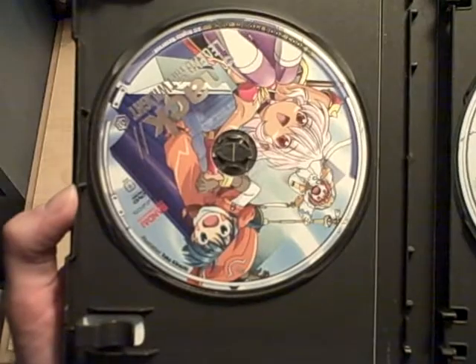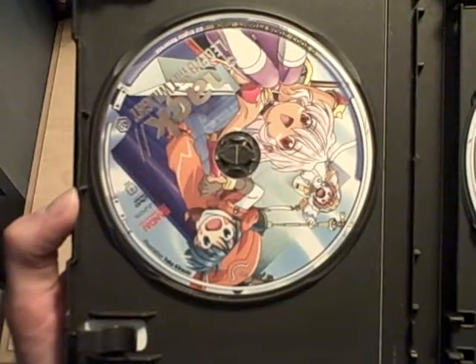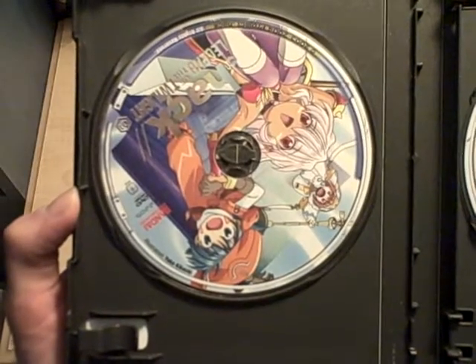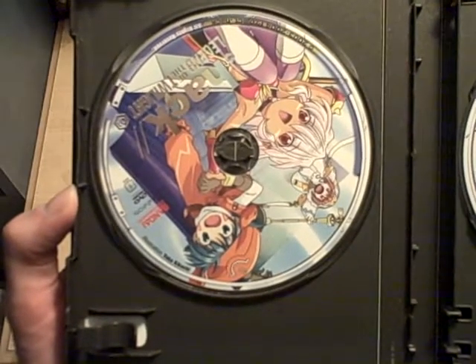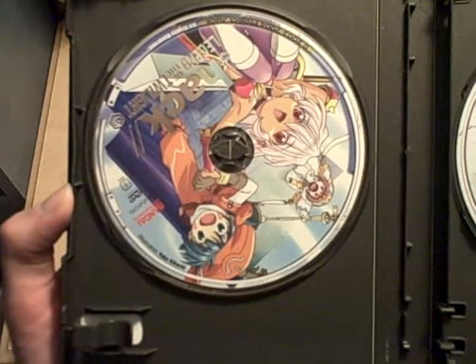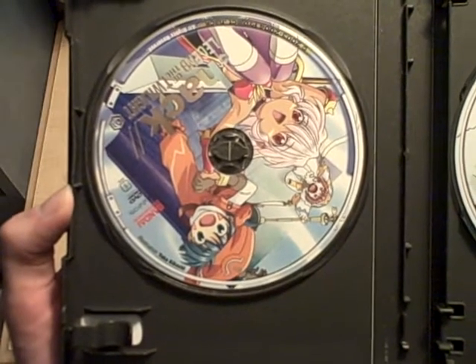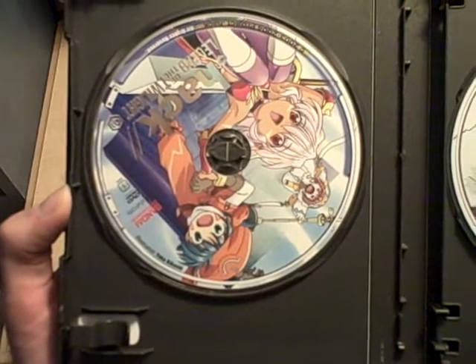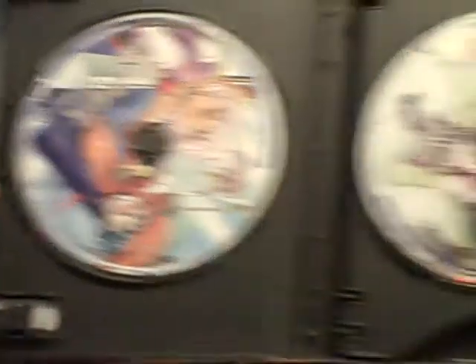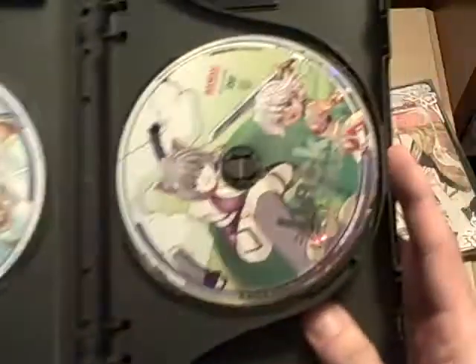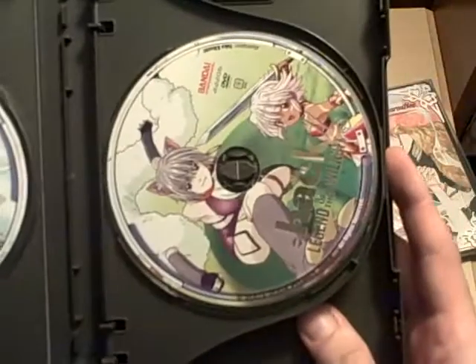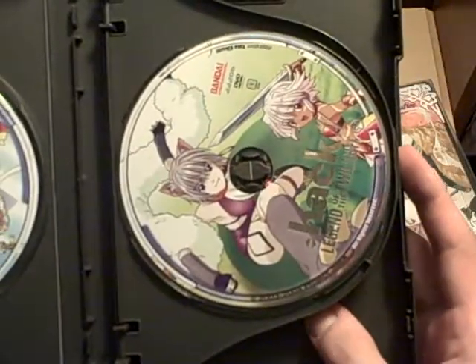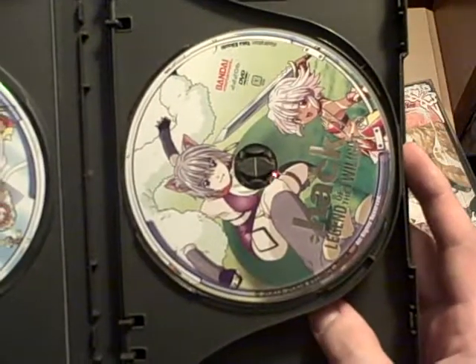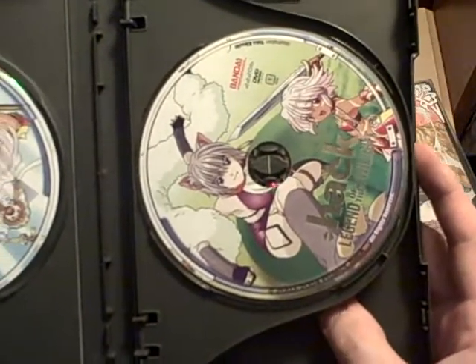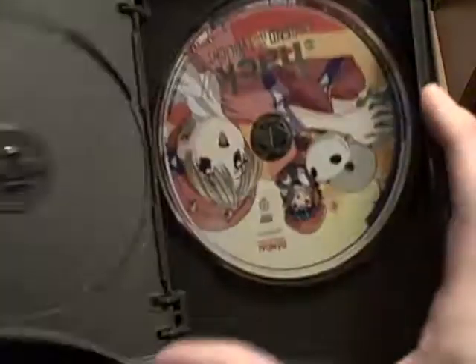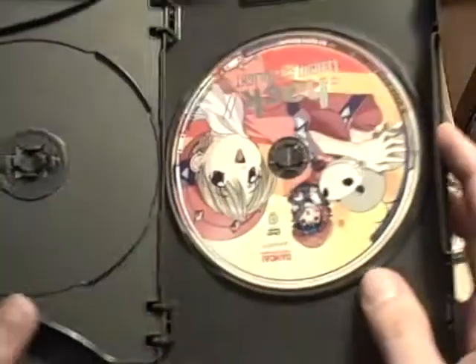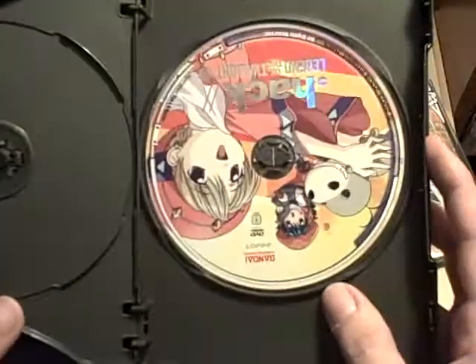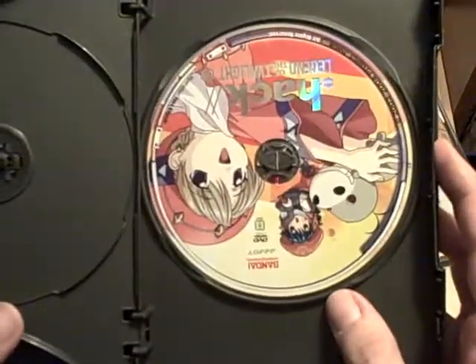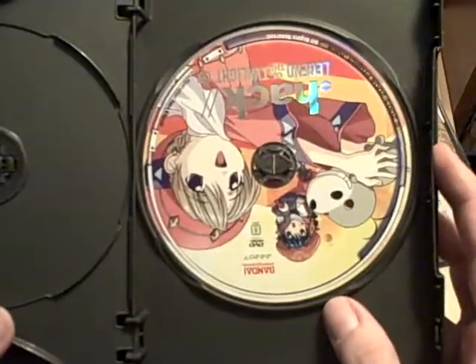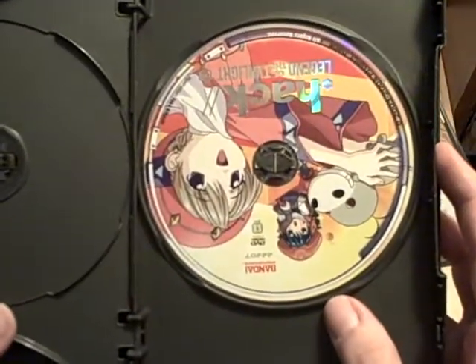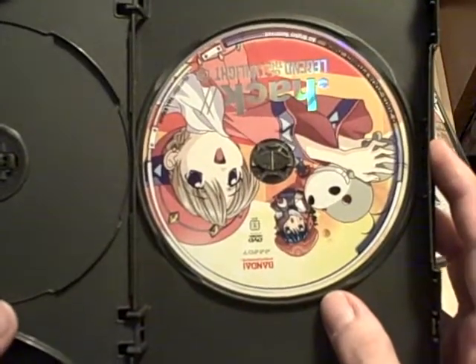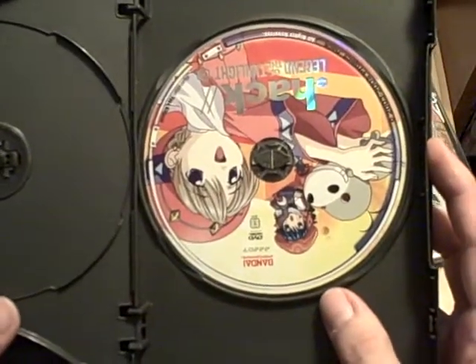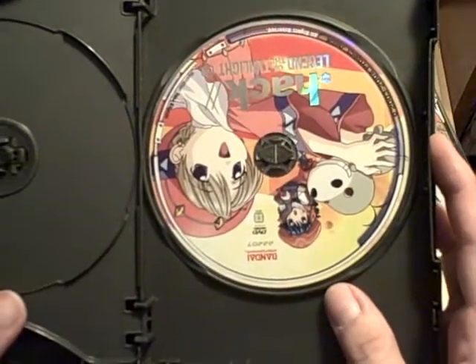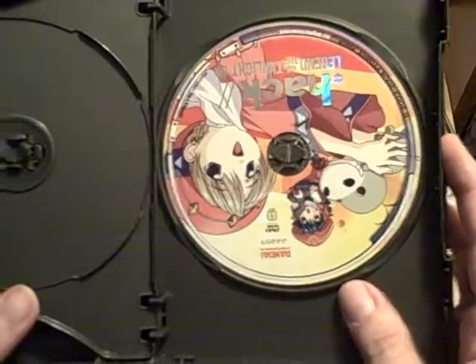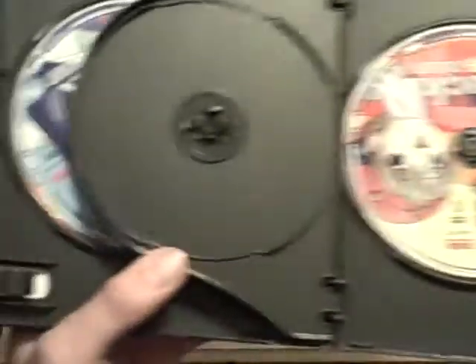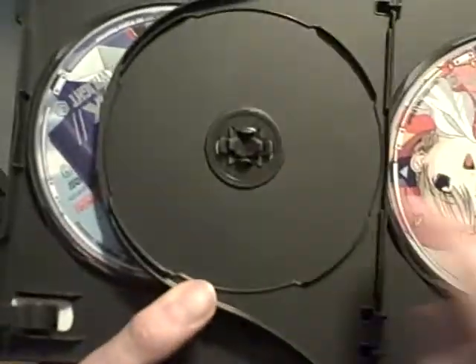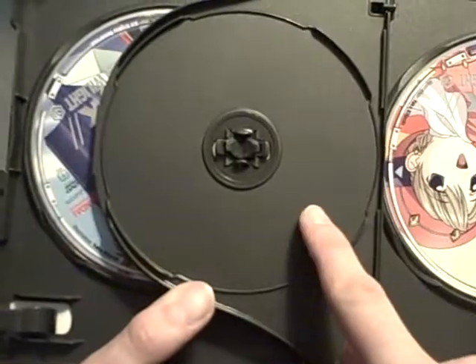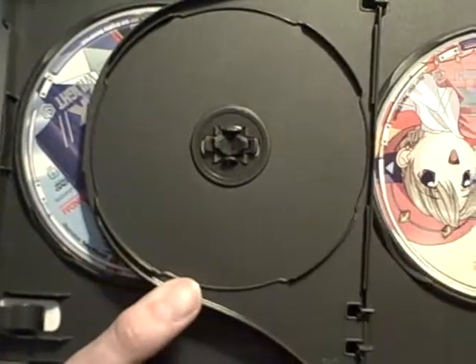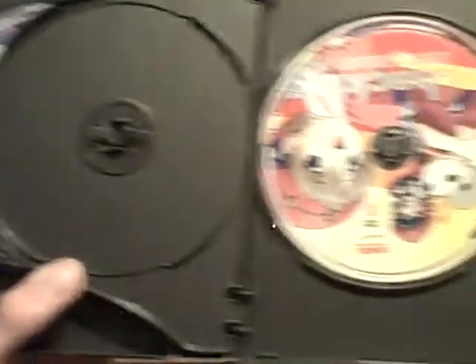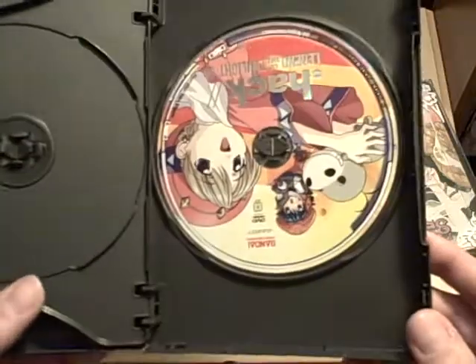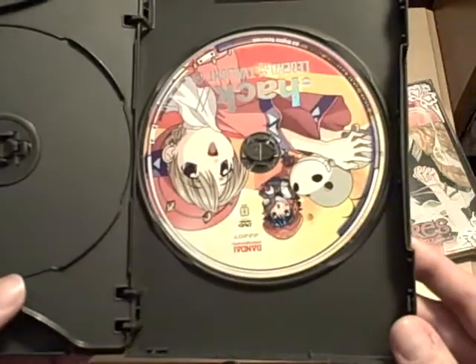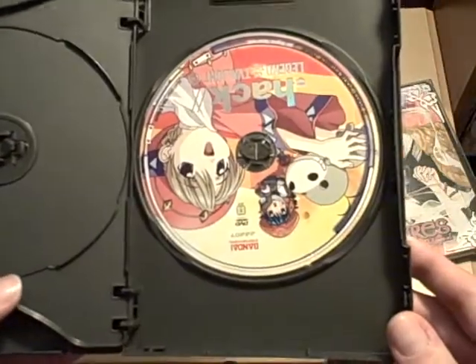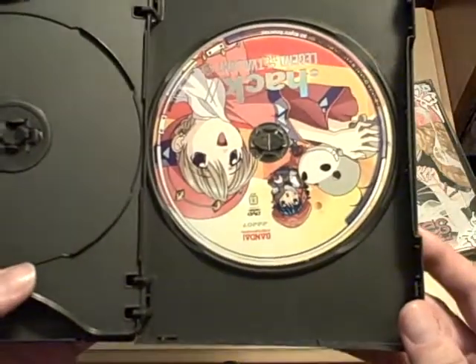Here is the first disc. Here's the second disc. And here is the fourth disc. There's space here for an extra disc. I don't know why it's a three disc set.